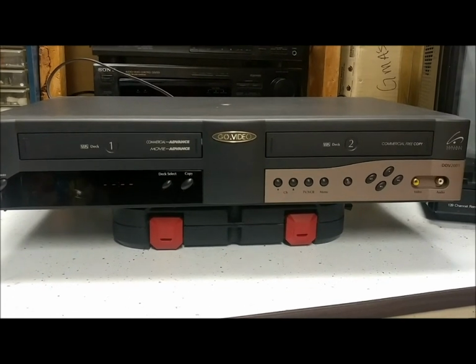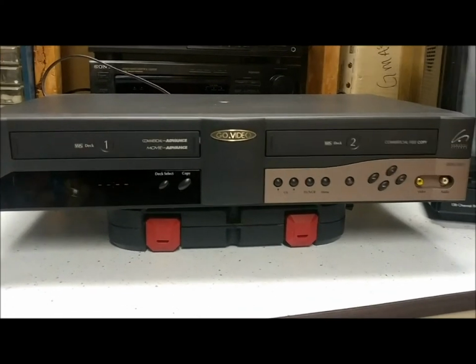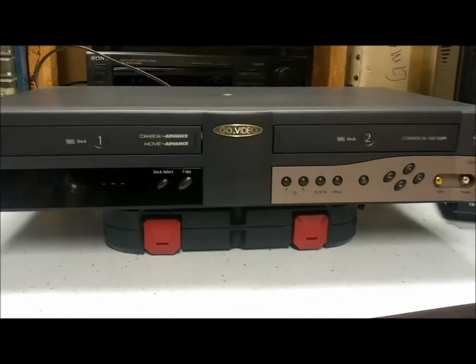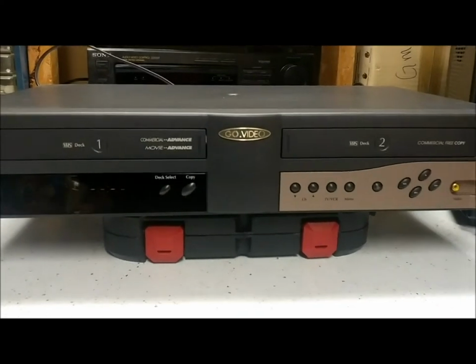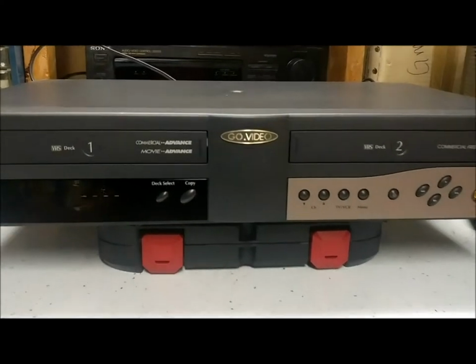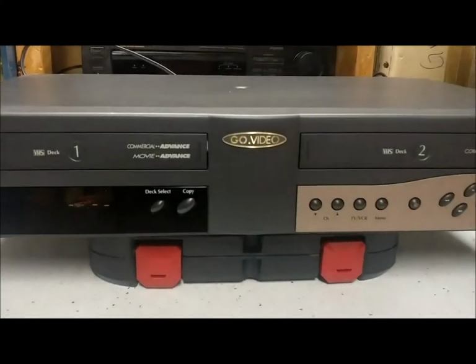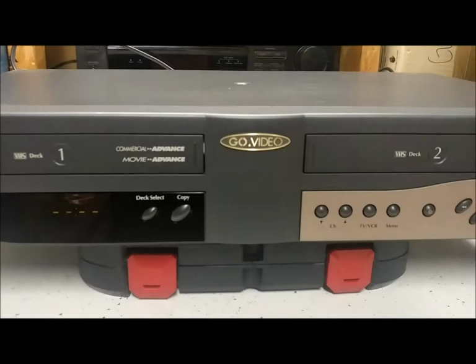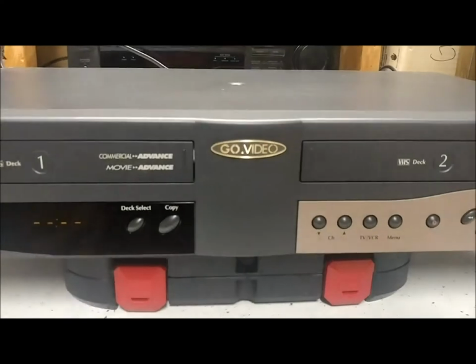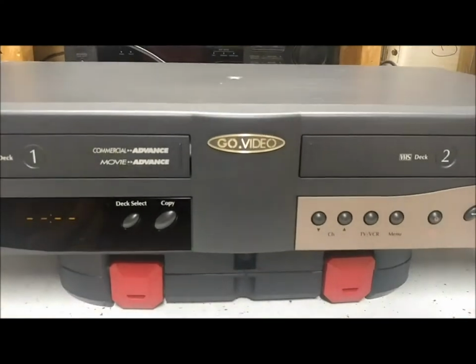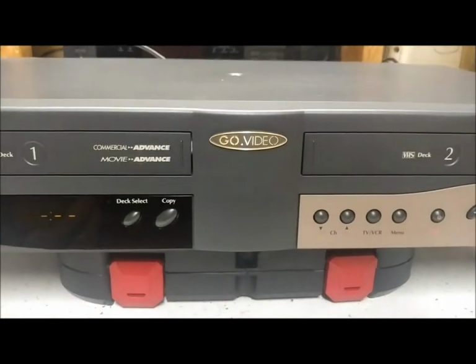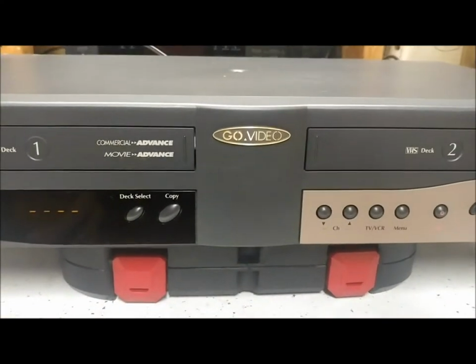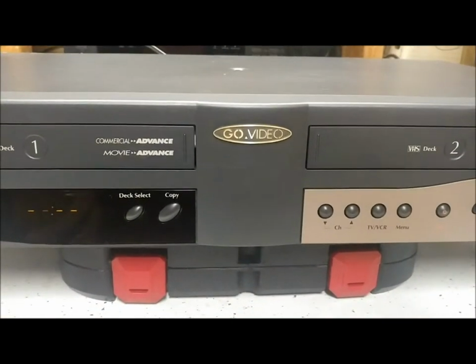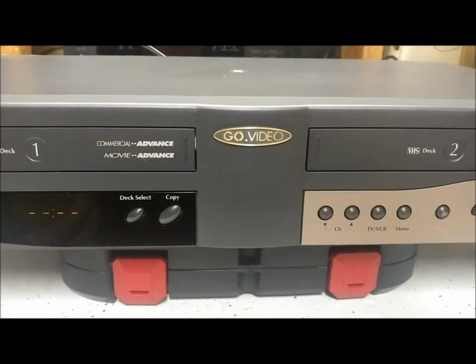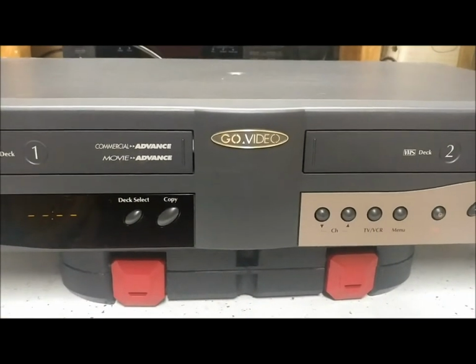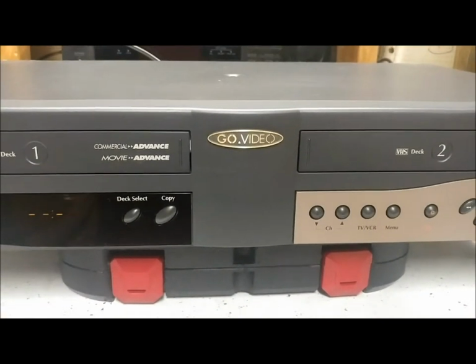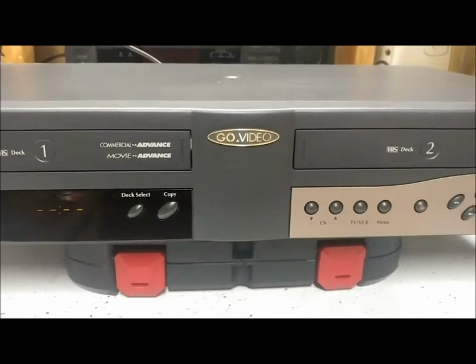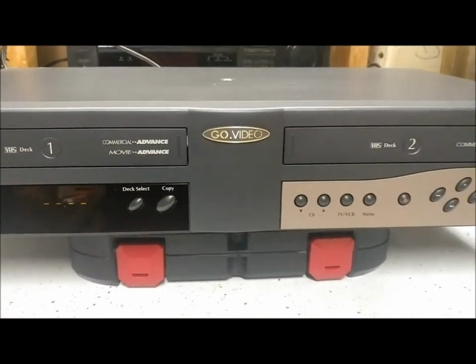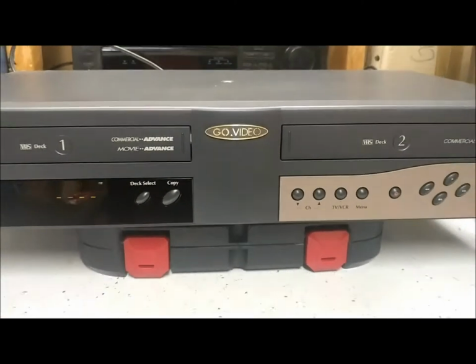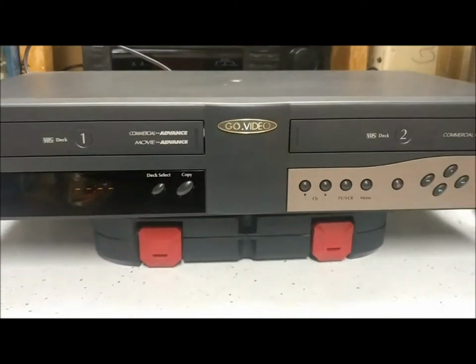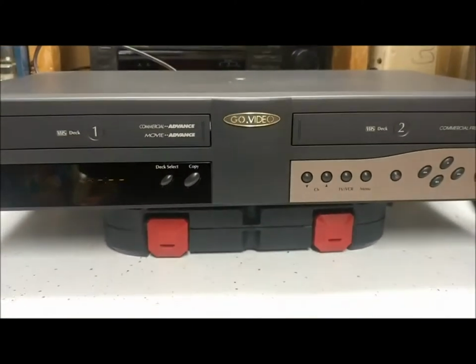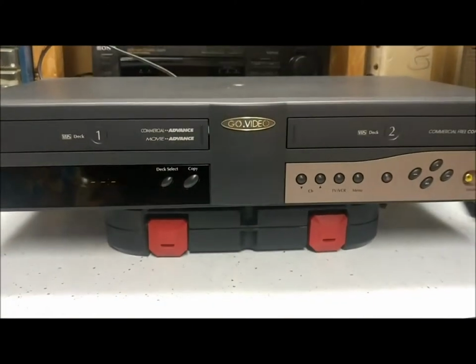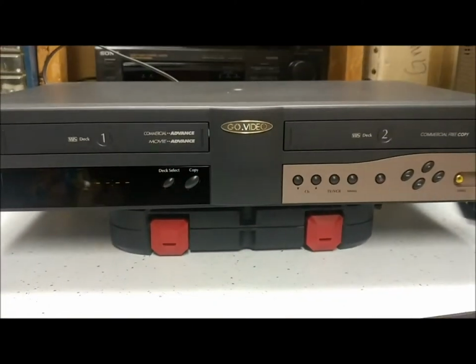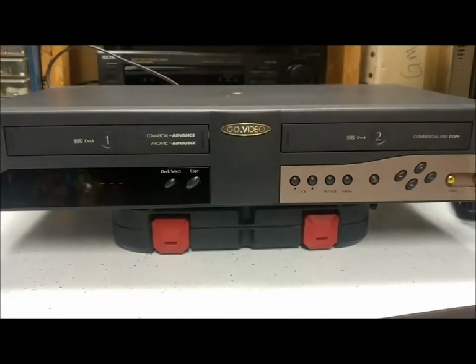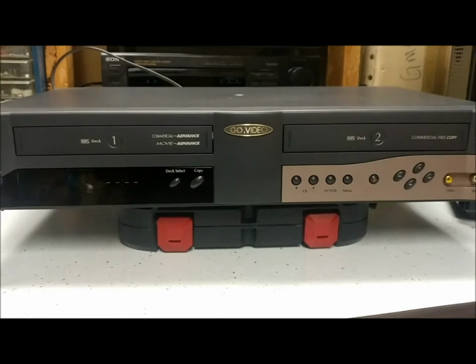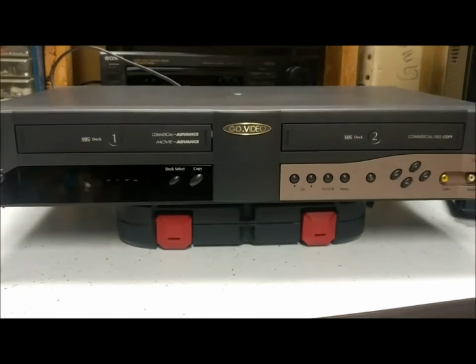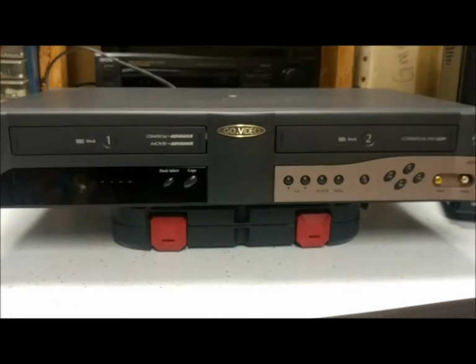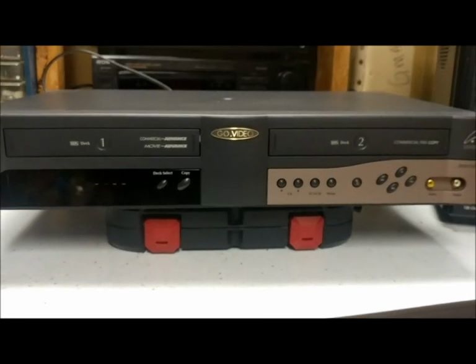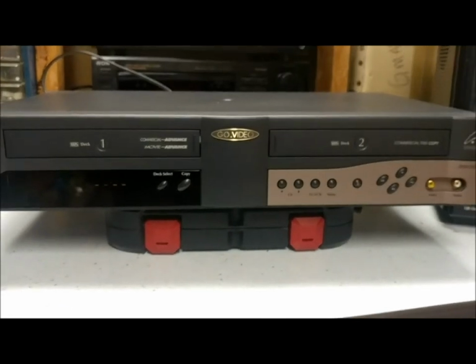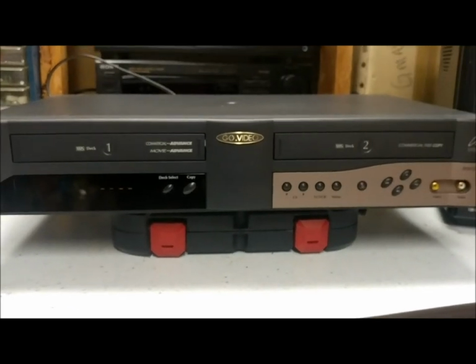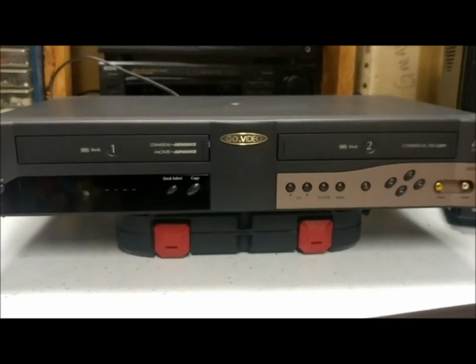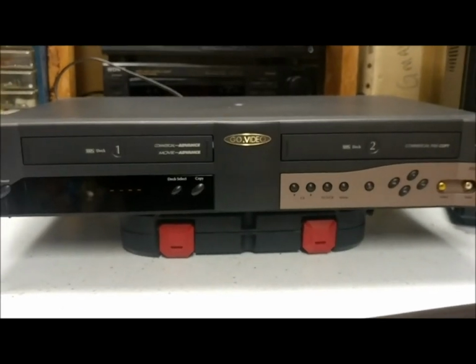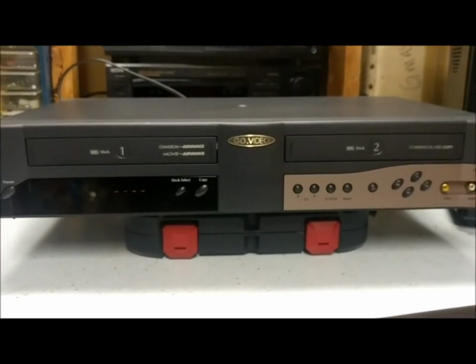You can tell the brand name is GoVideo. I don't know much about that brand. I just know they've been around a while. I don't know if they're still around.